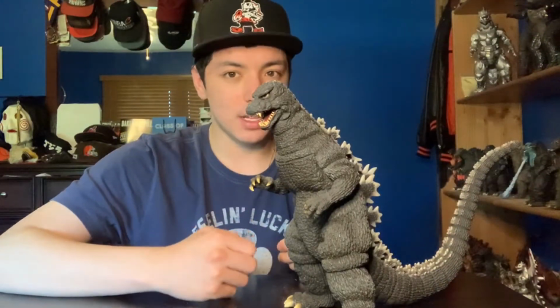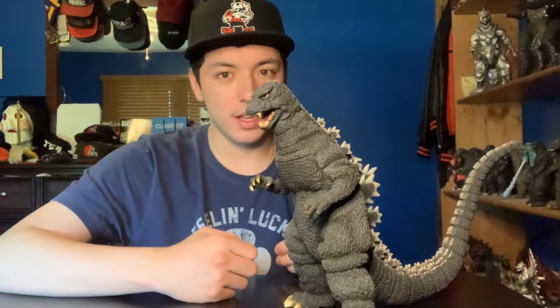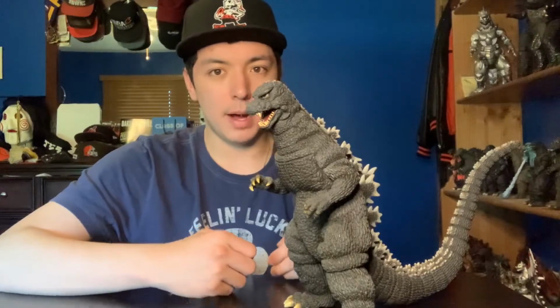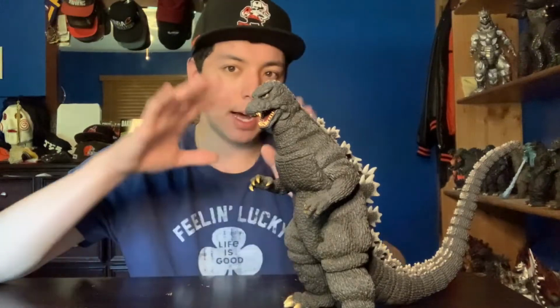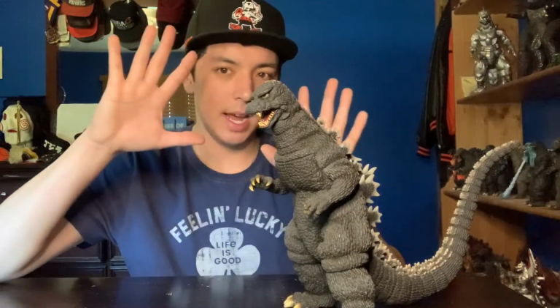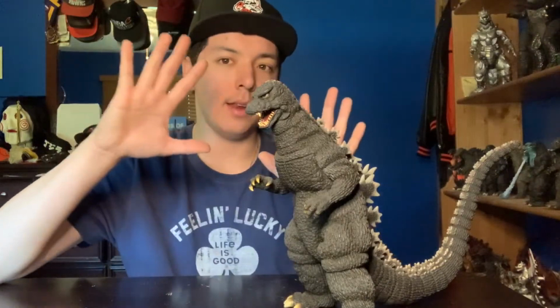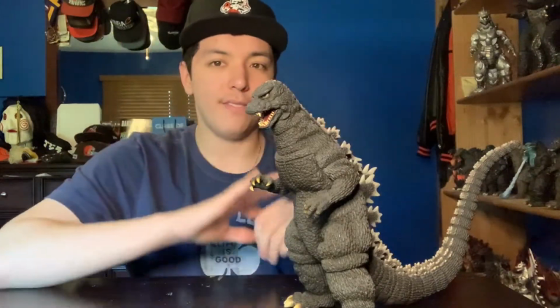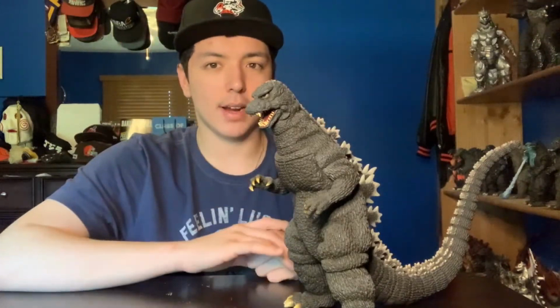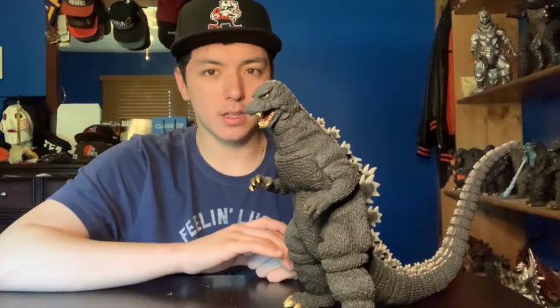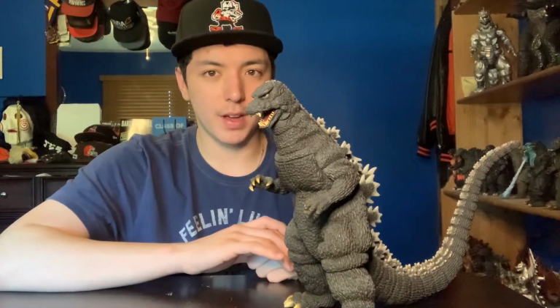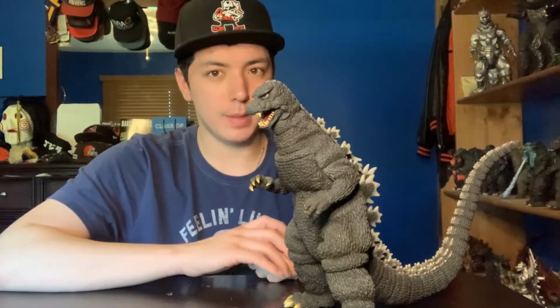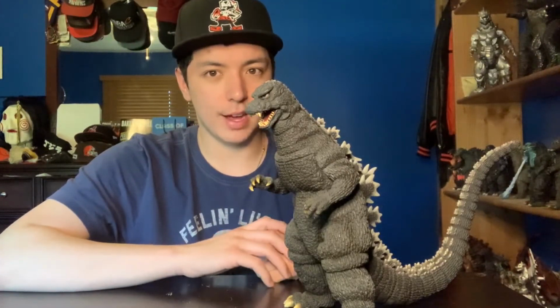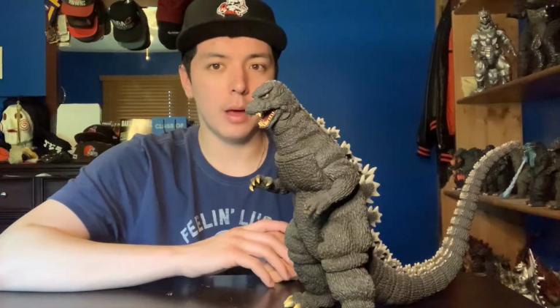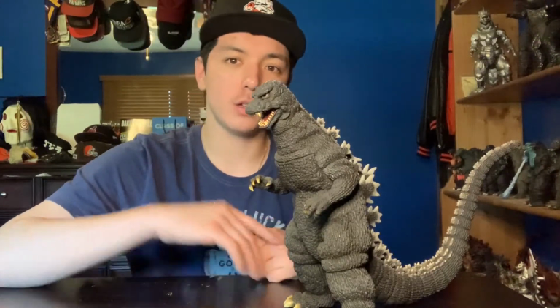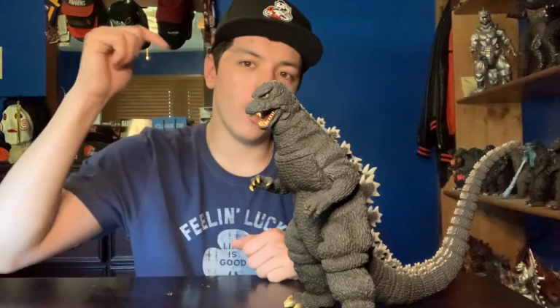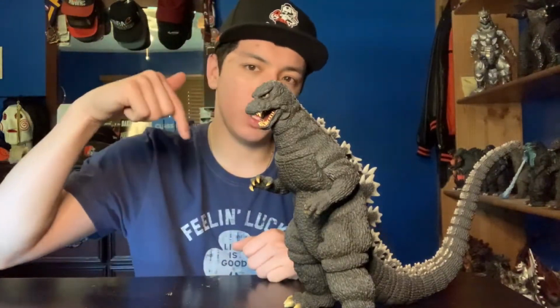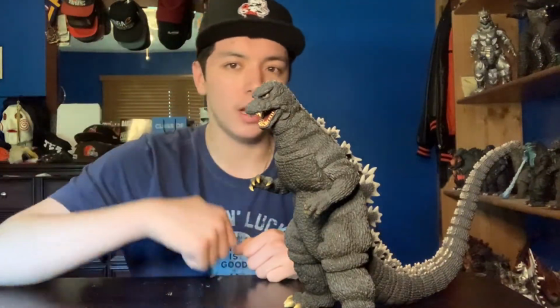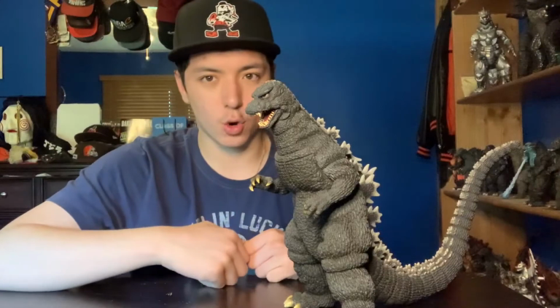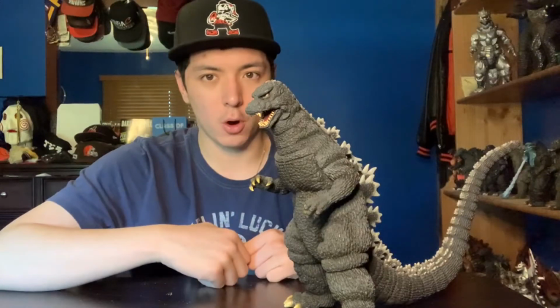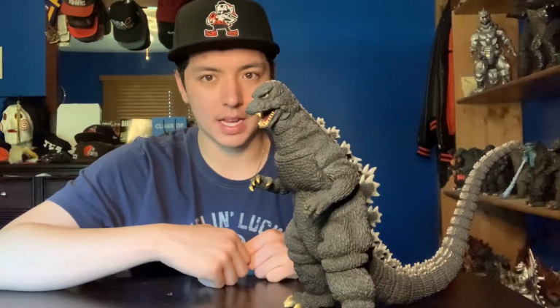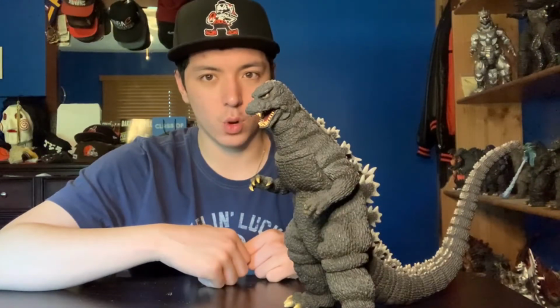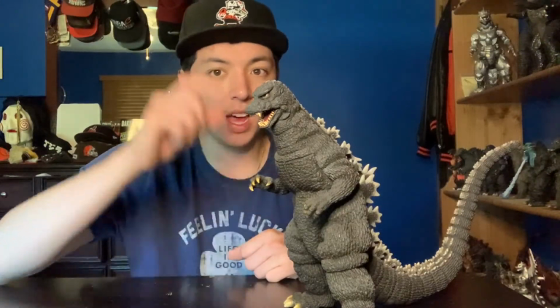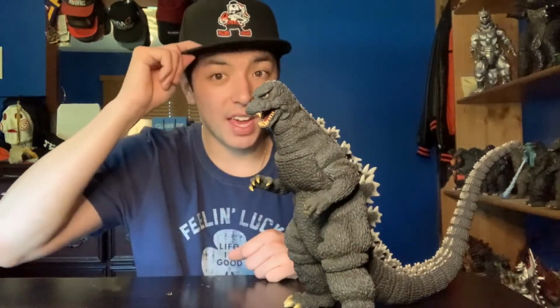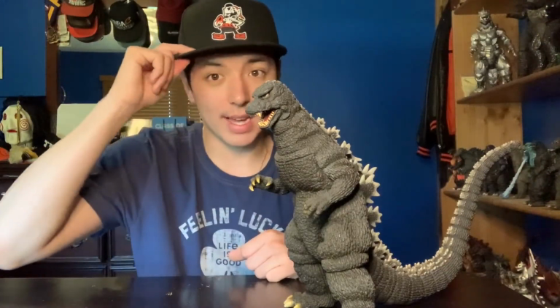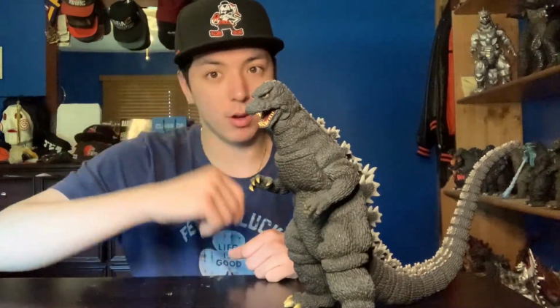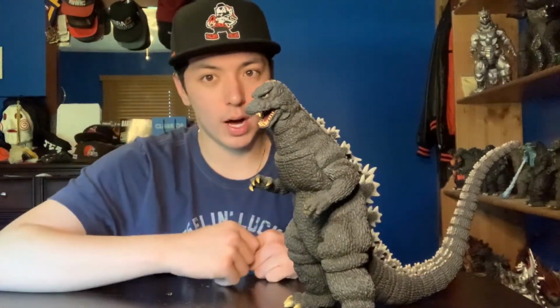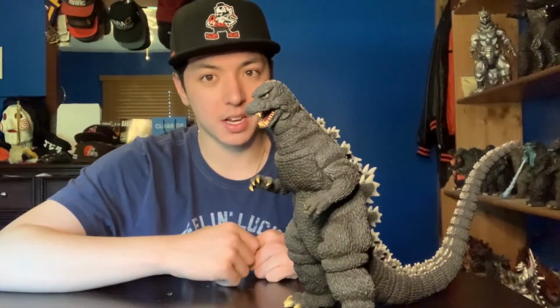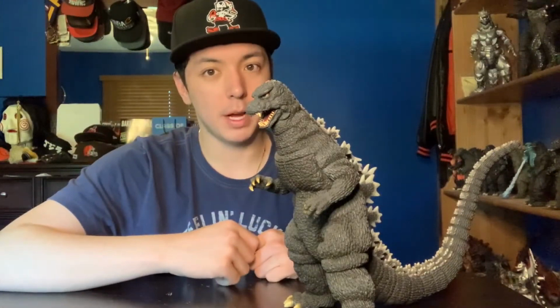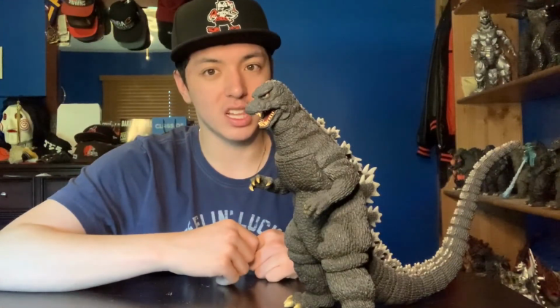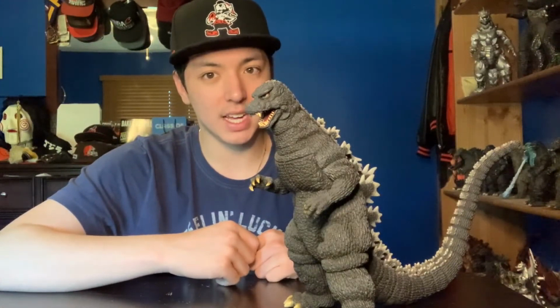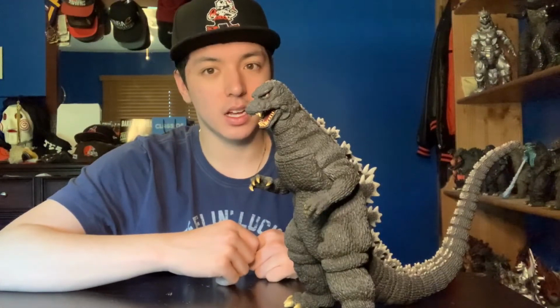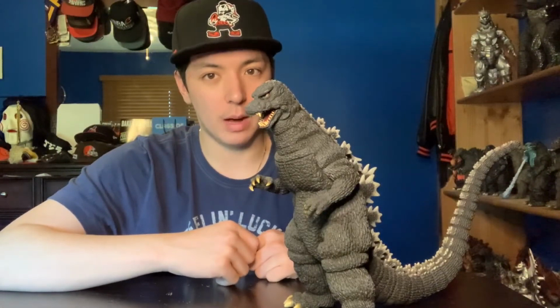Alright guys, that's my list of my top 10 favorite Godzilla figures in my collection. Make sure to follow me on Instagram, OhMyGodzilla1. Thank you guys so much for watching. Make sure to like, comment, and subscribe.